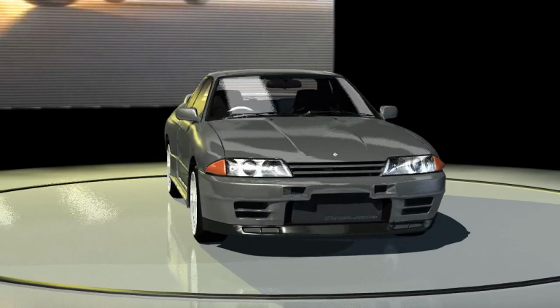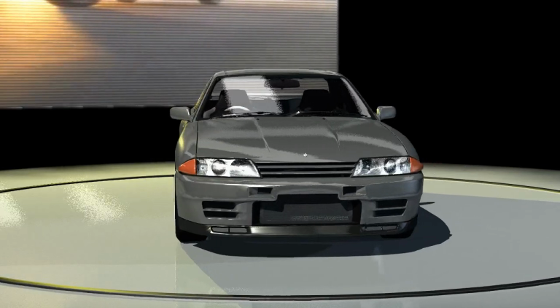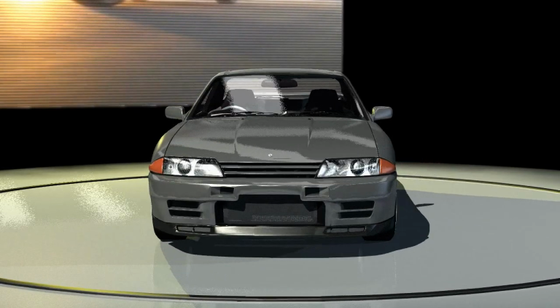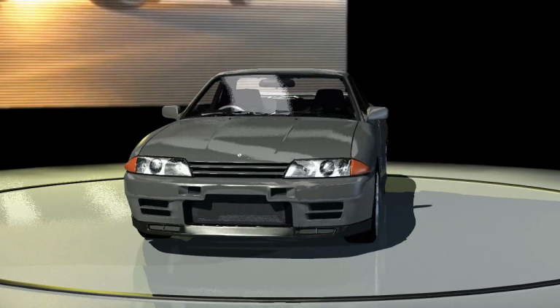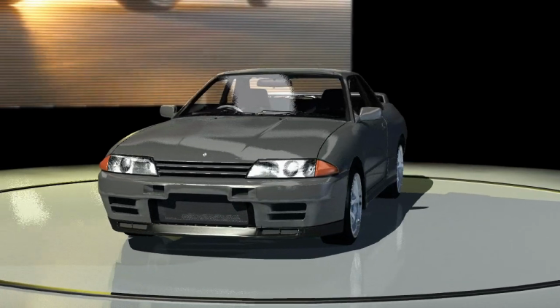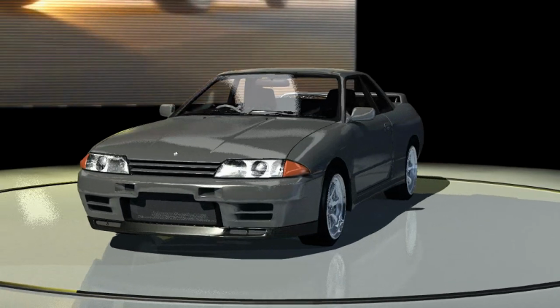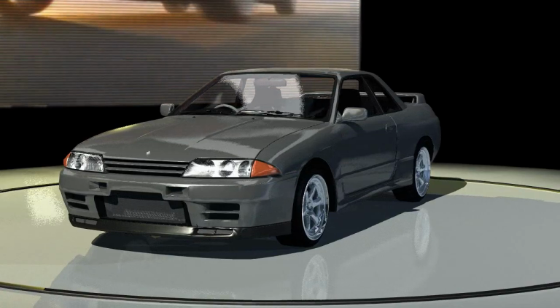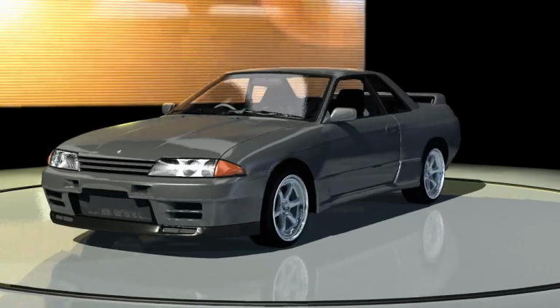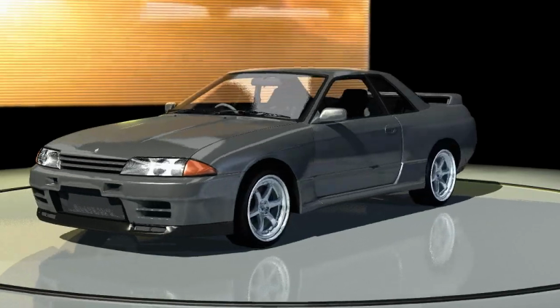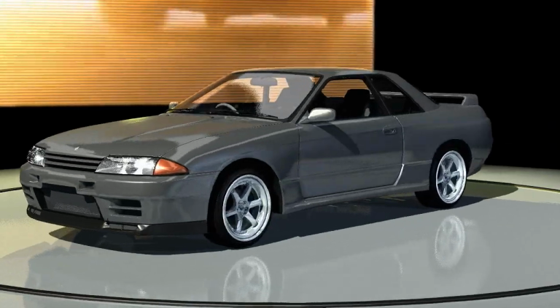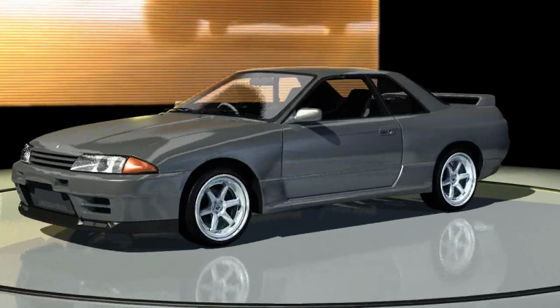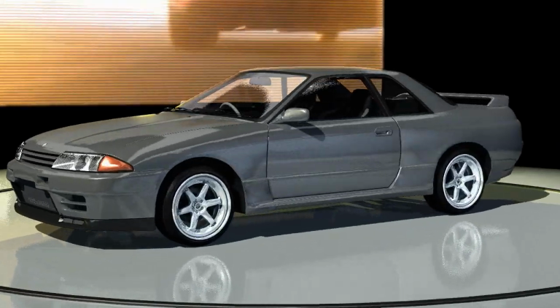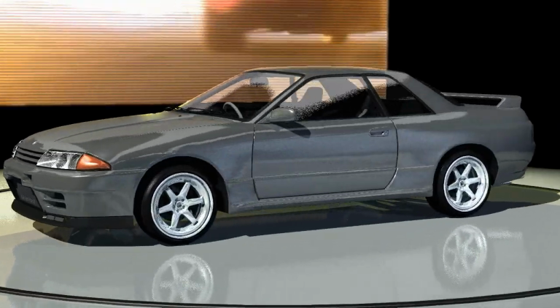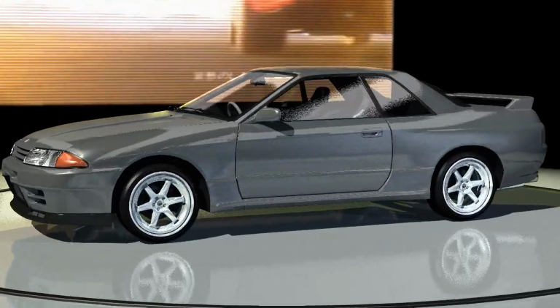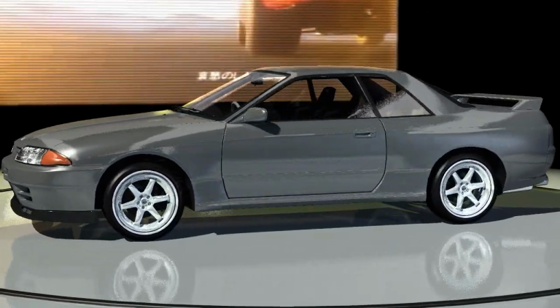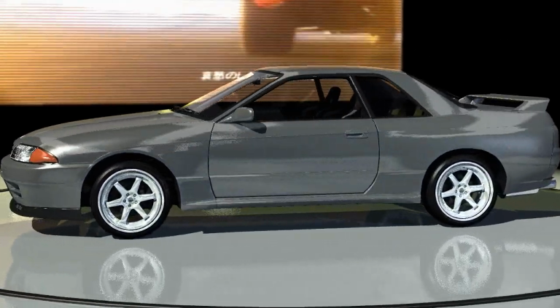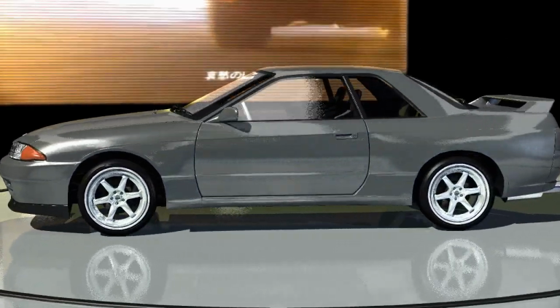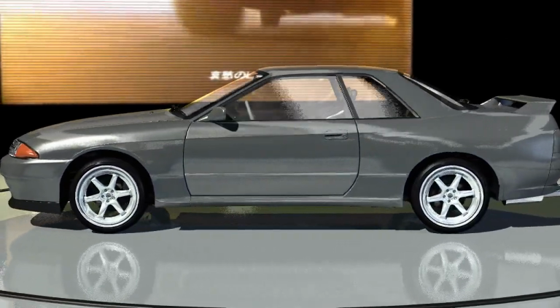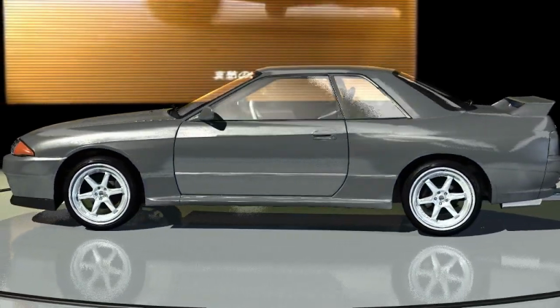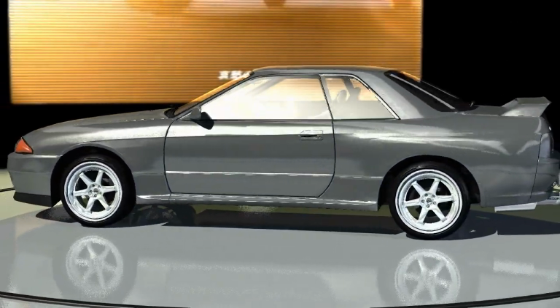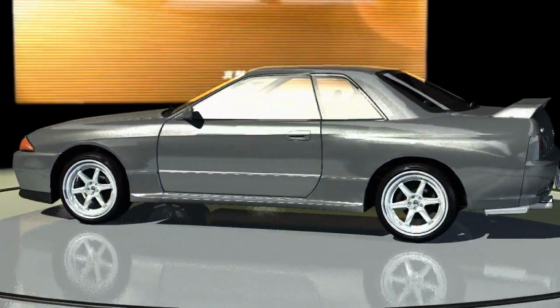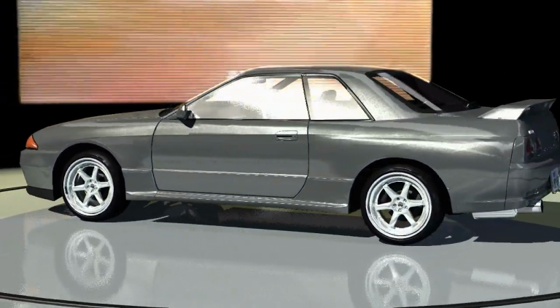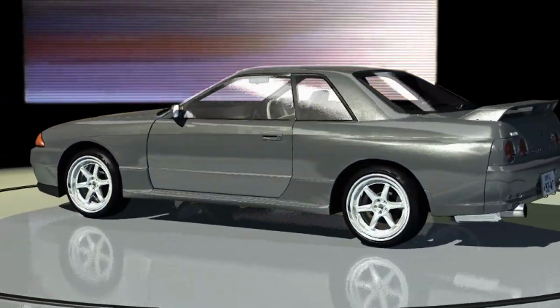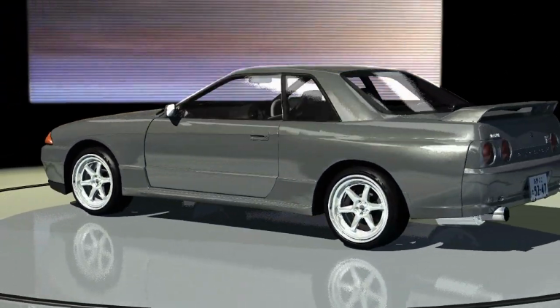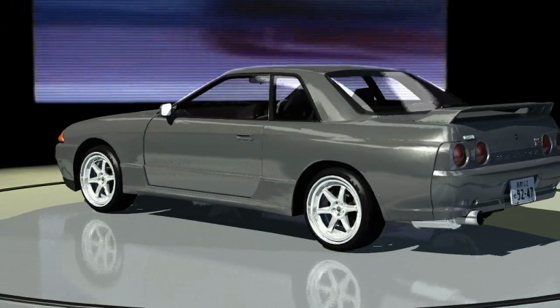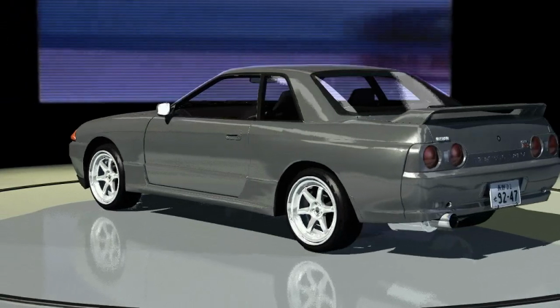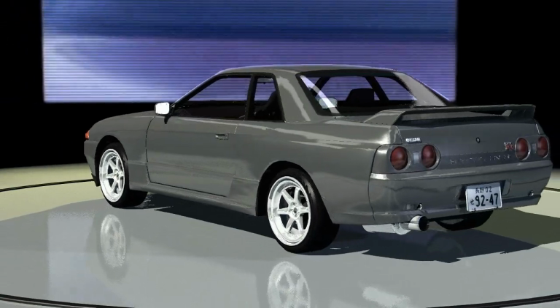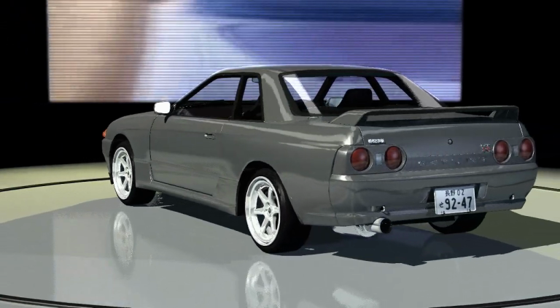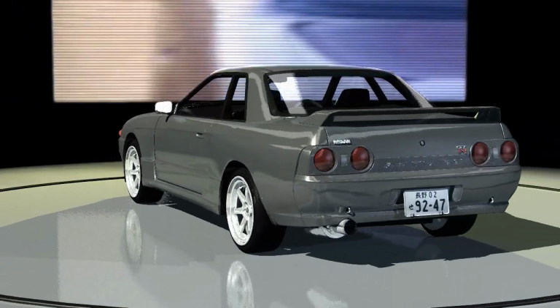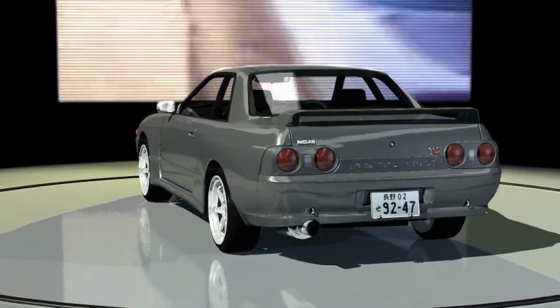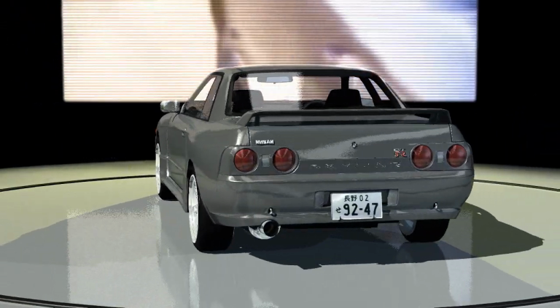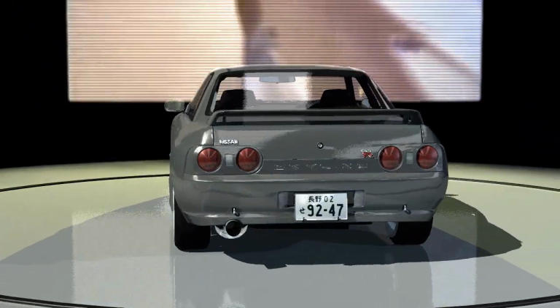The R32 featured all-wheel drive and a twin-turbo RB26 engine with 276 horsepower. This trend would continue throughout the 90s for the Skyline GTR.